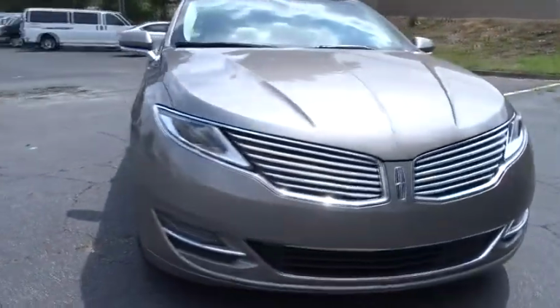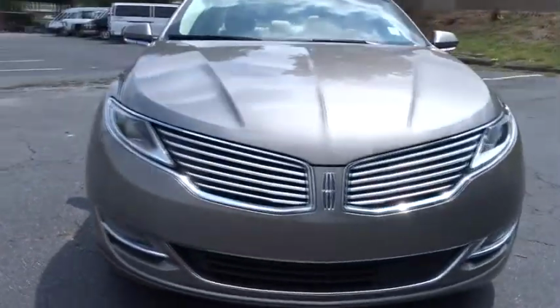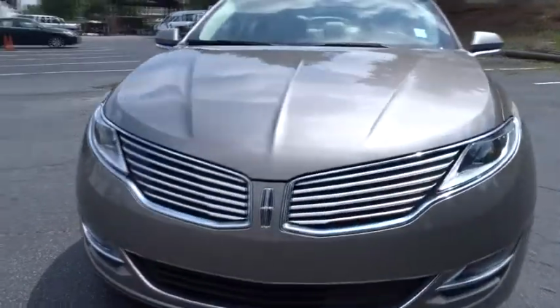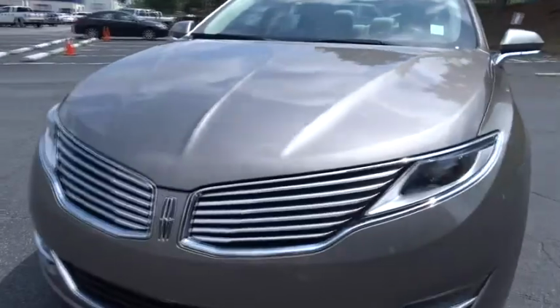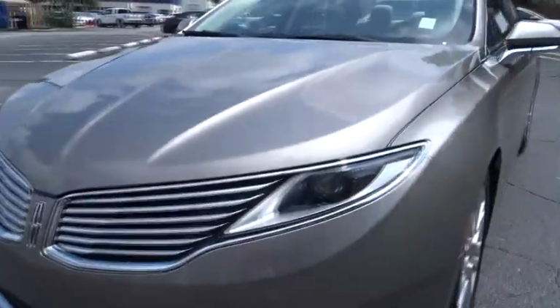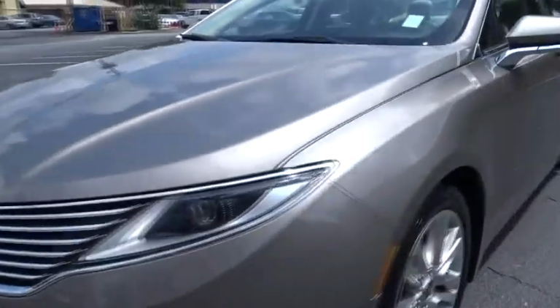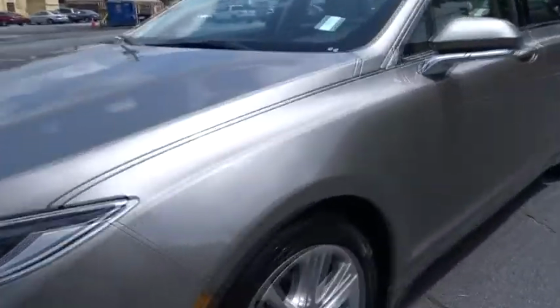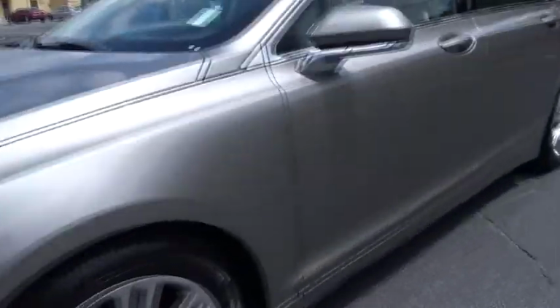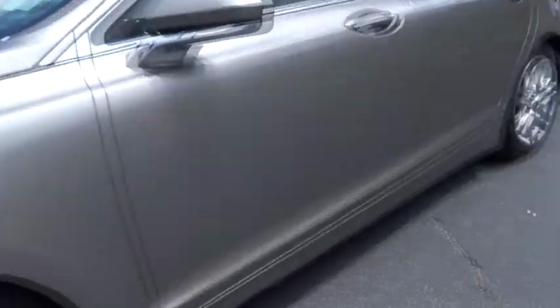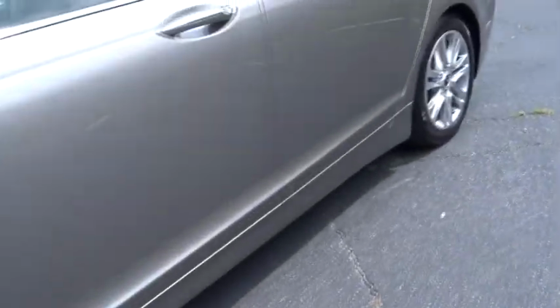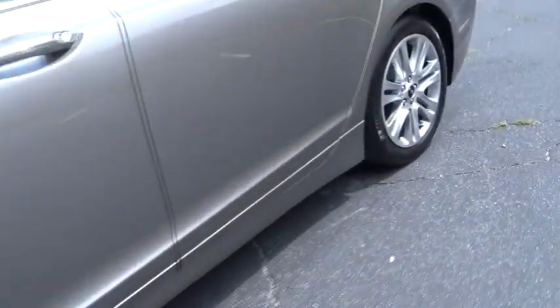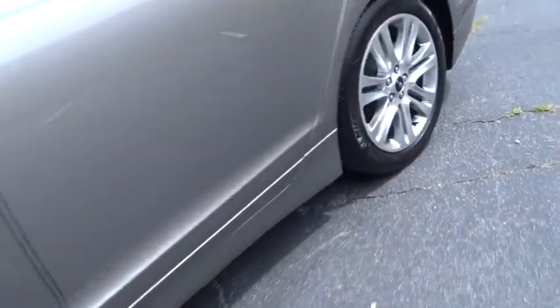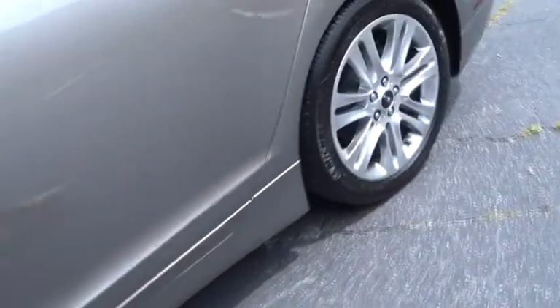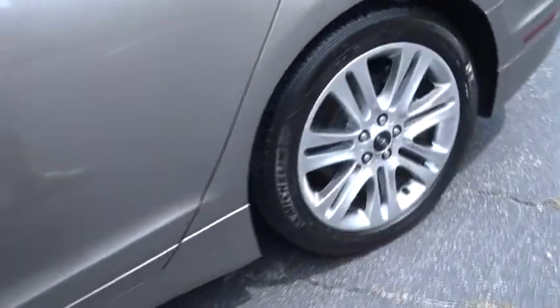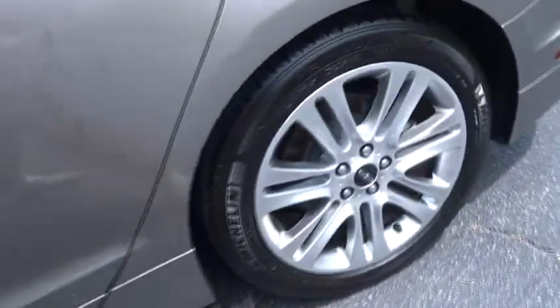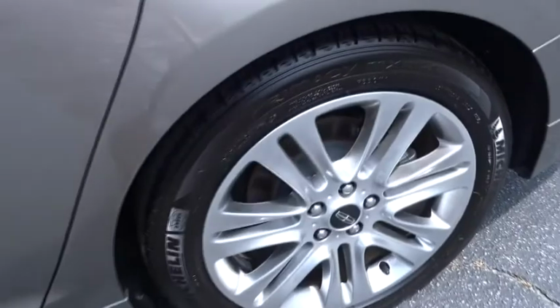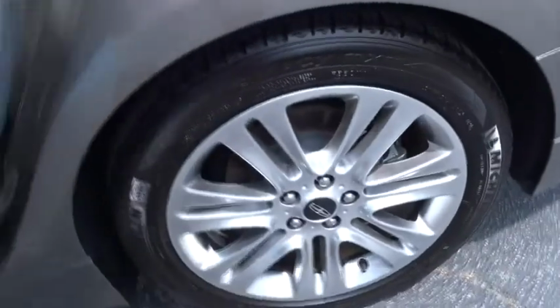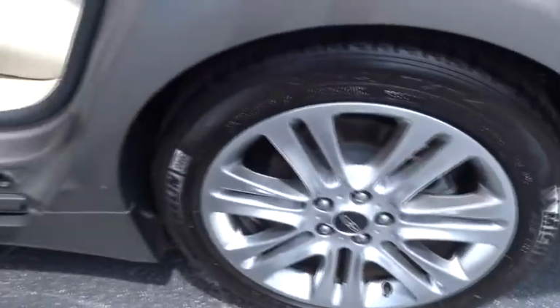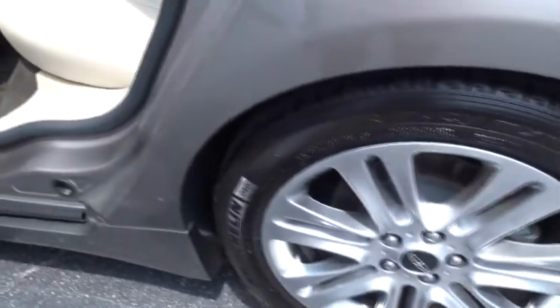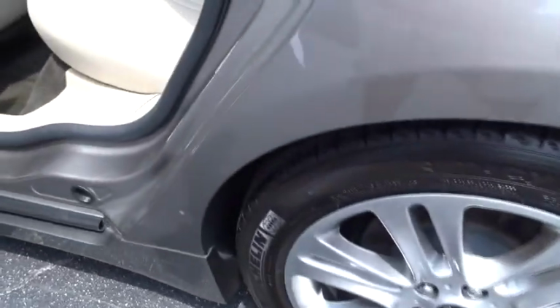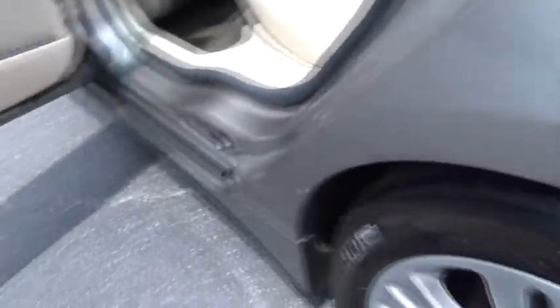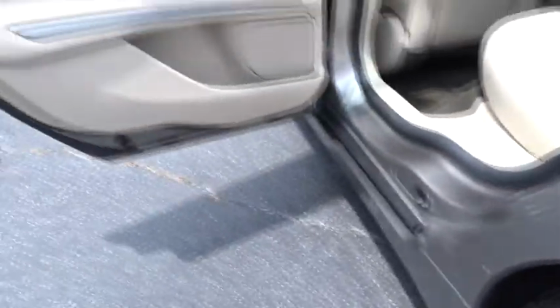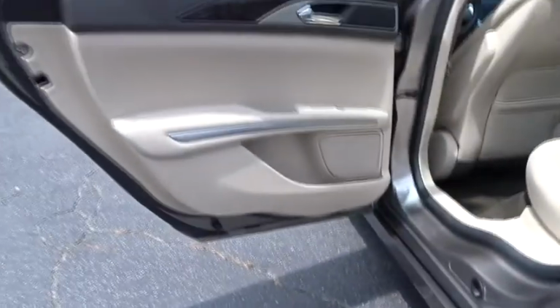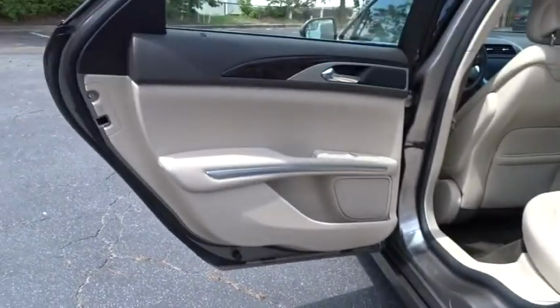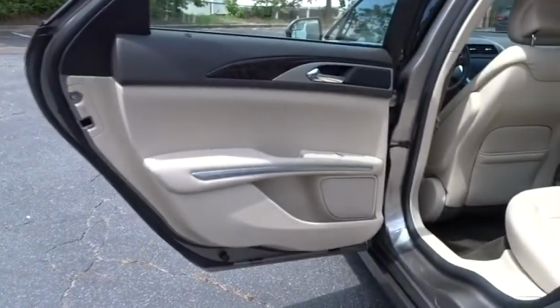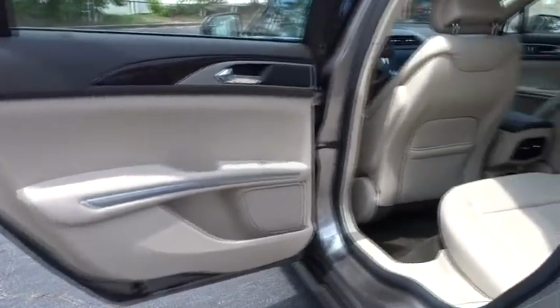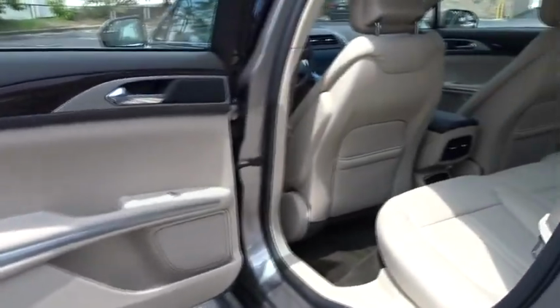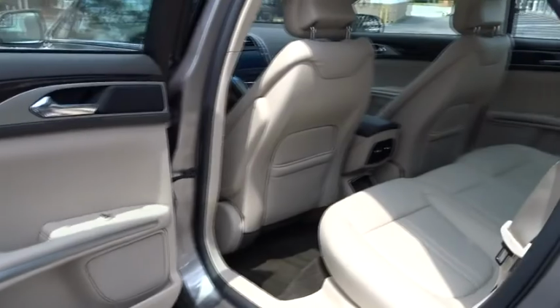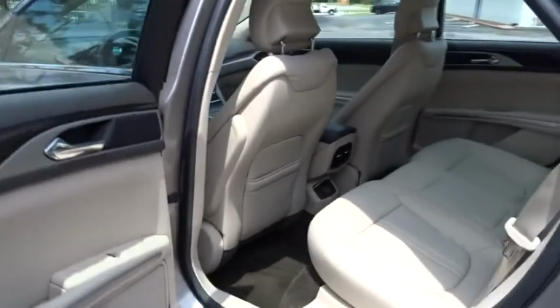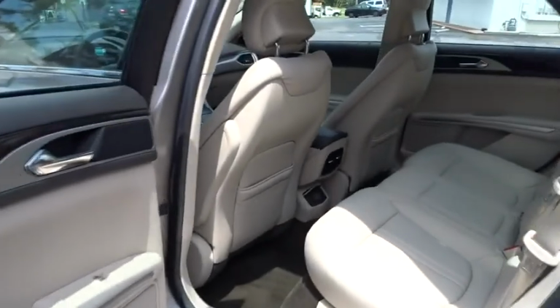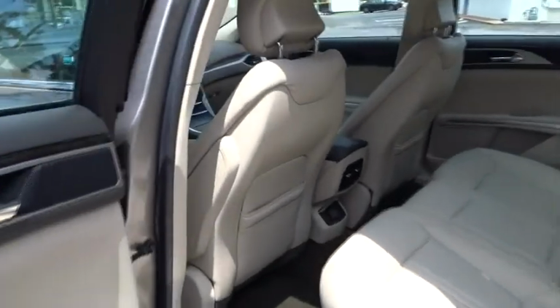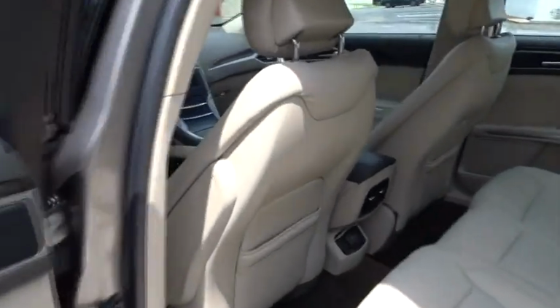This vehicle has less than 25,000 miles. Here are some of this vehicle's great options: power passenger seat, remote engine start, keyless entry, stability control, traction control, steering wheel audio controls.